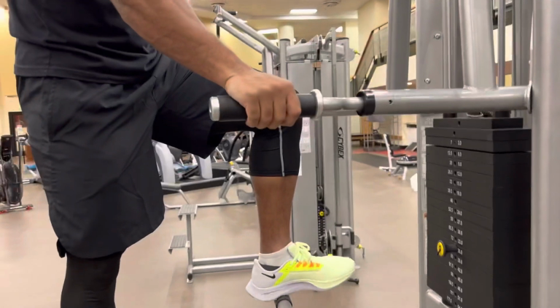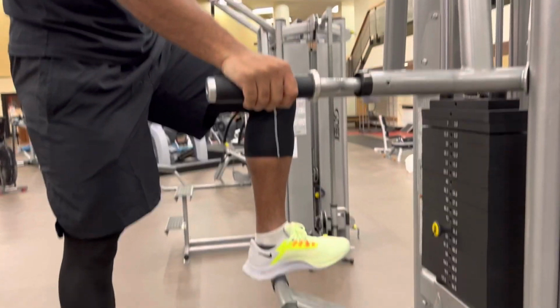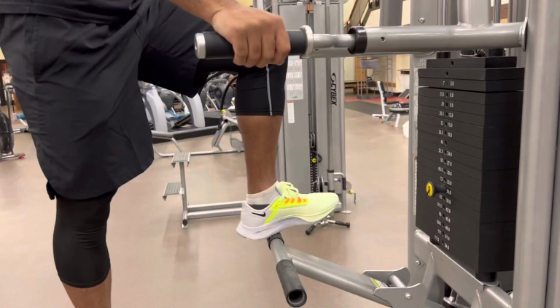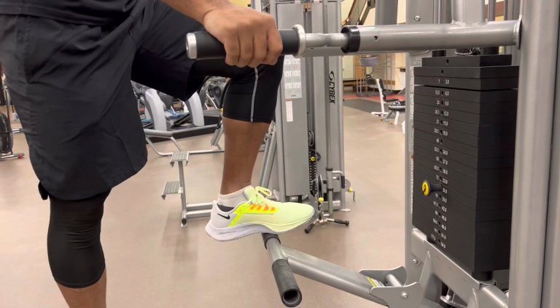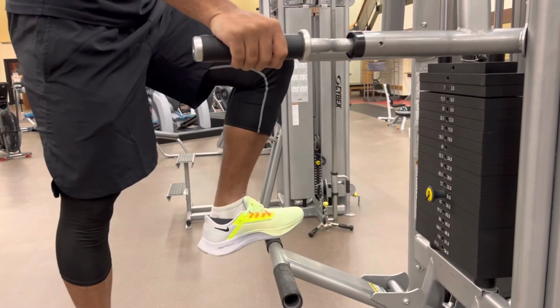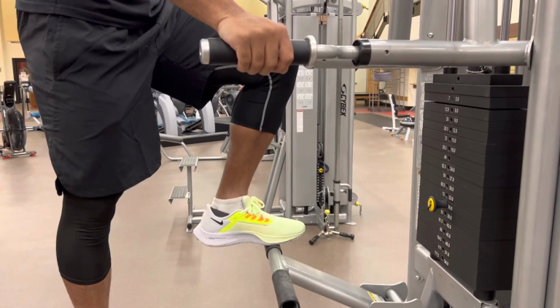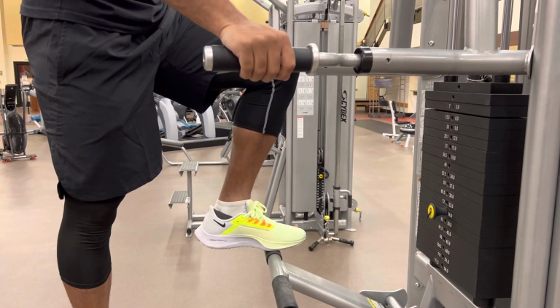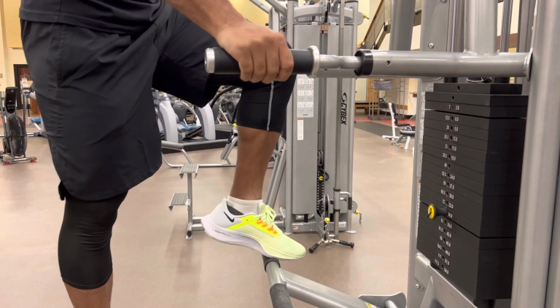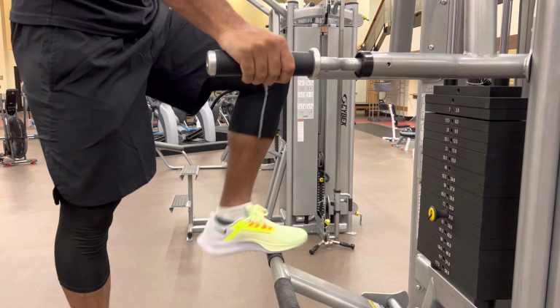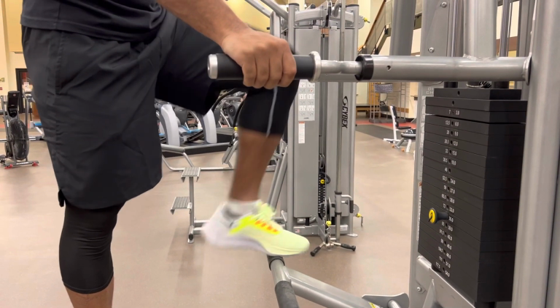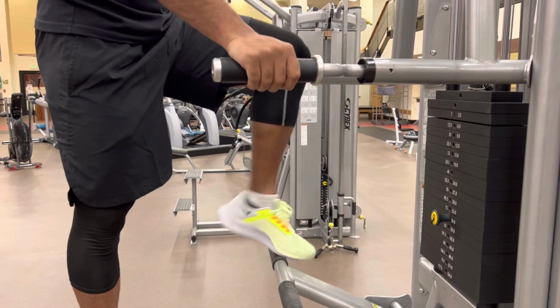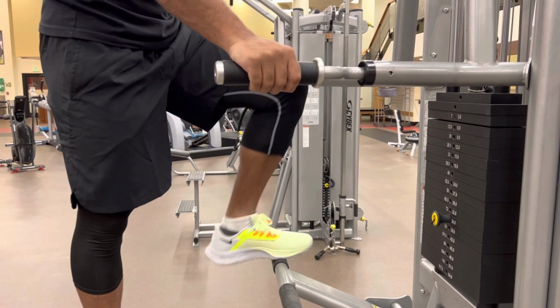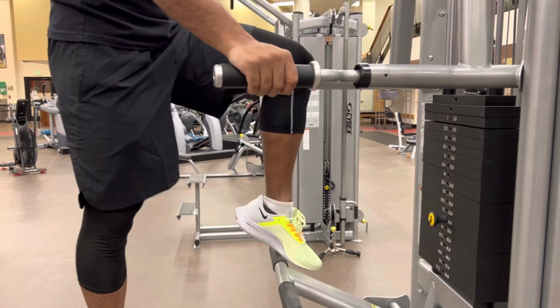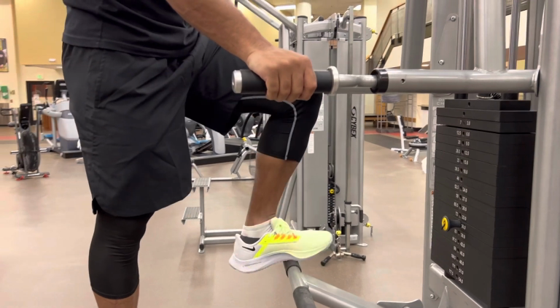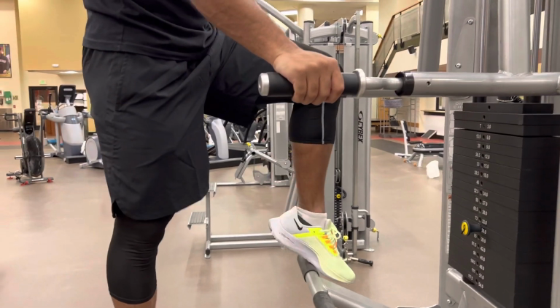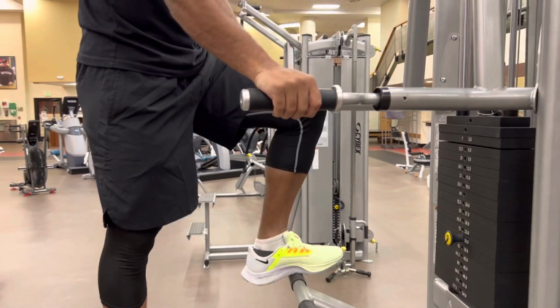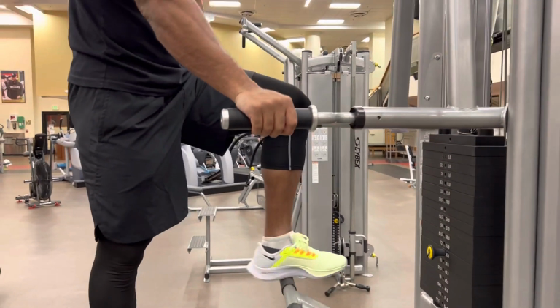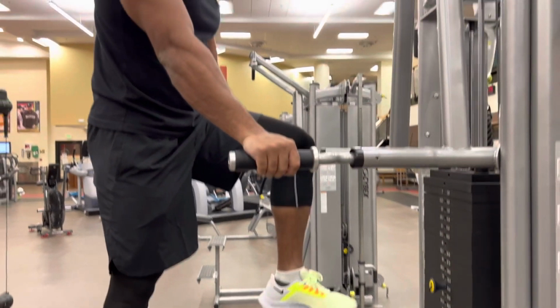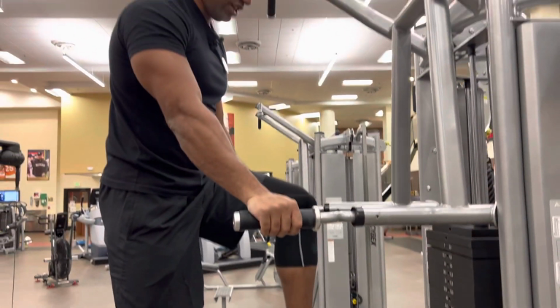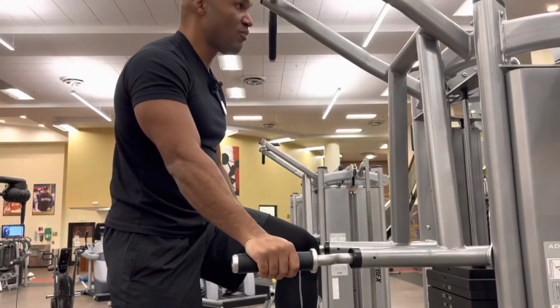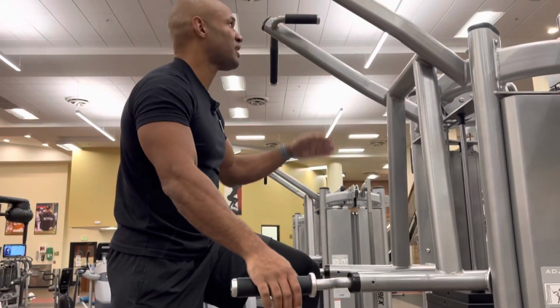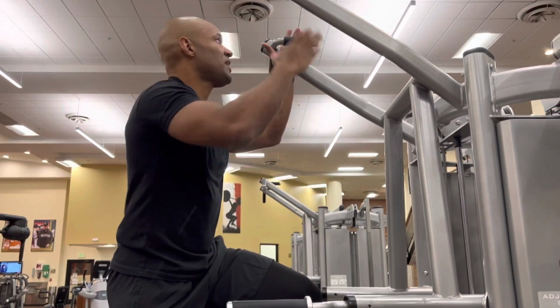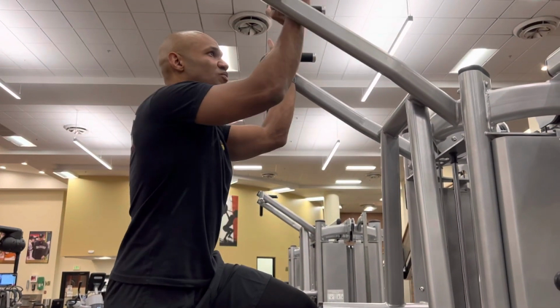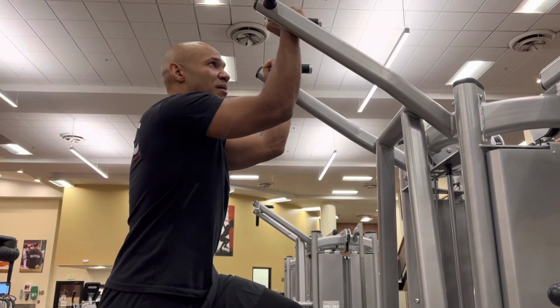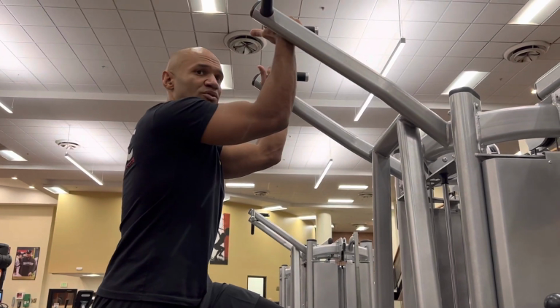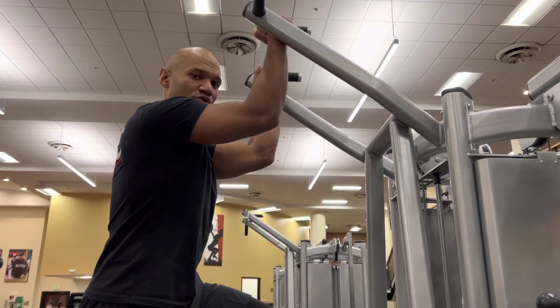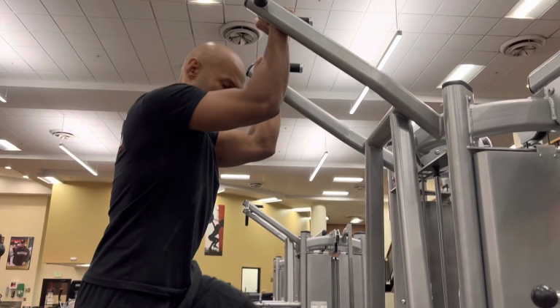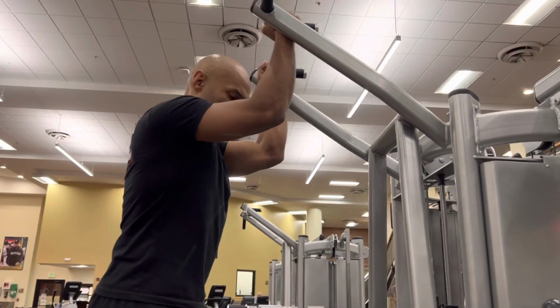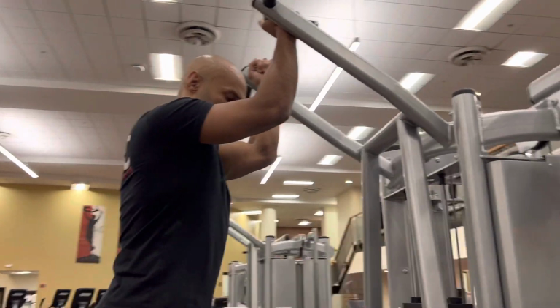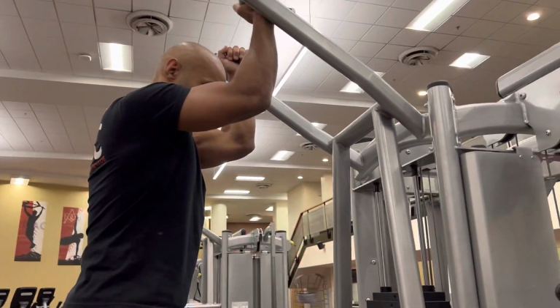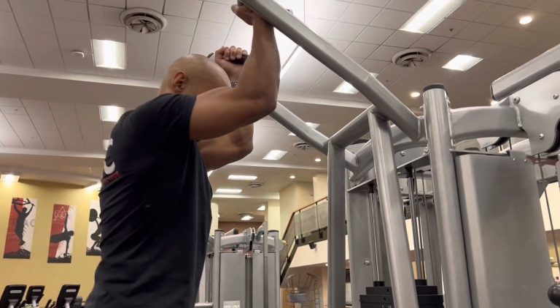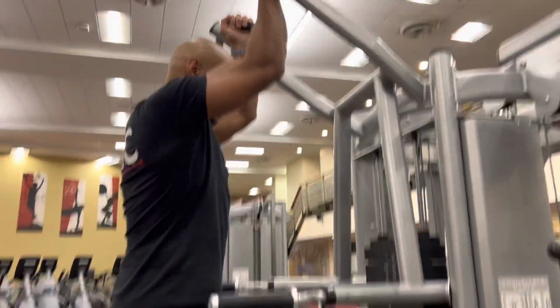I always recommend going on with your heels to make sure you will not be tempted to start pushing with your ankle. So go here with your heel, grab your grip, press down, second leg — go all the way down.